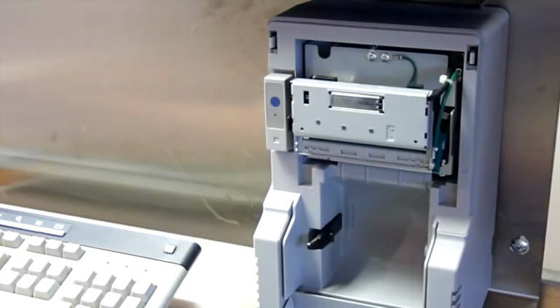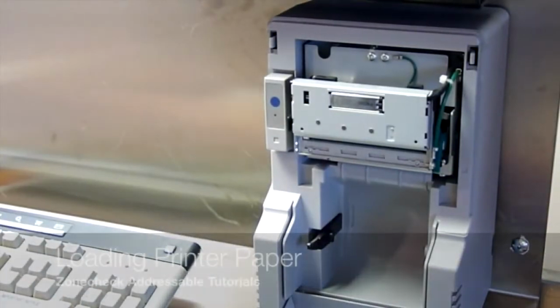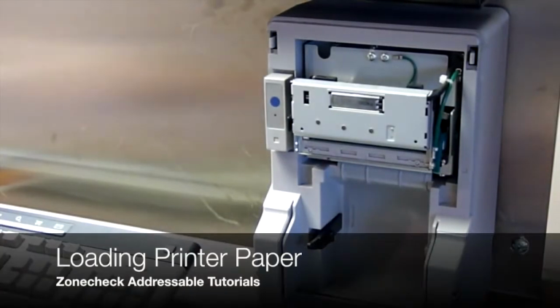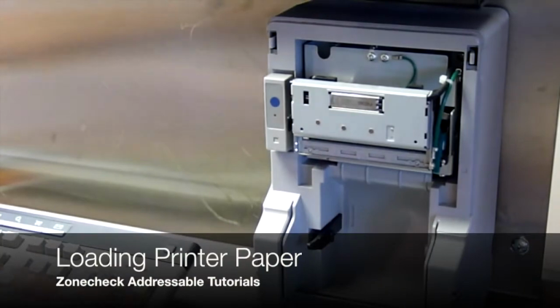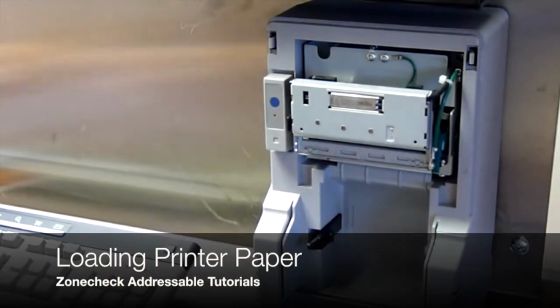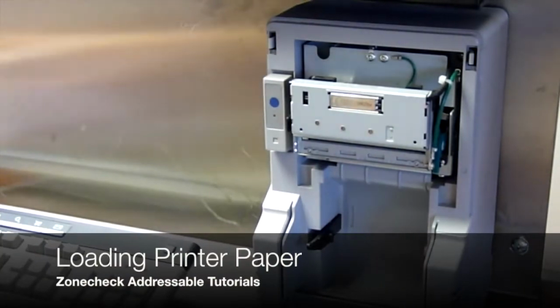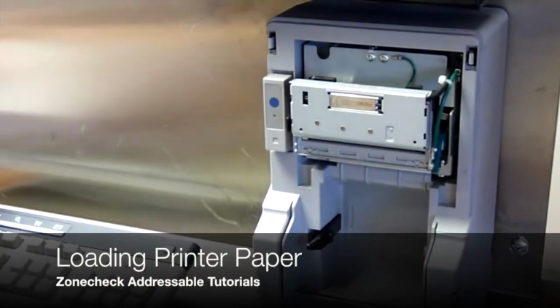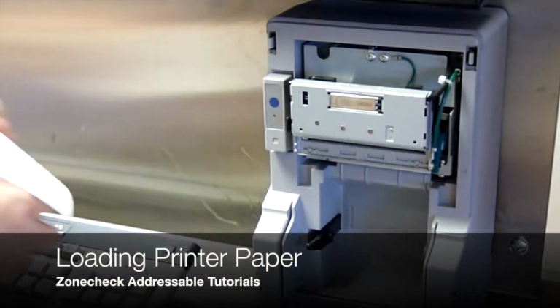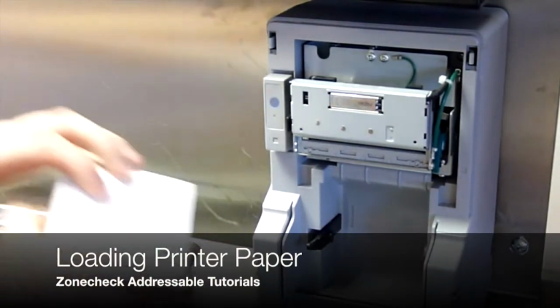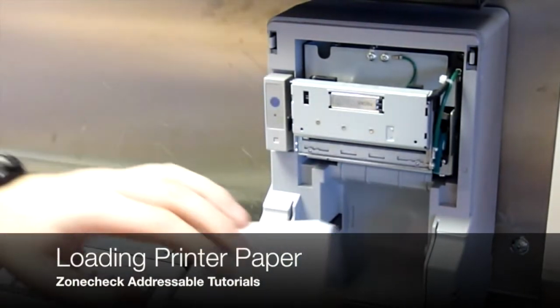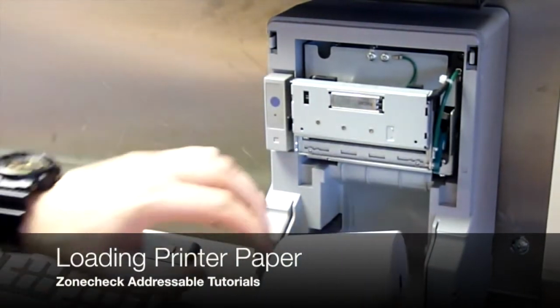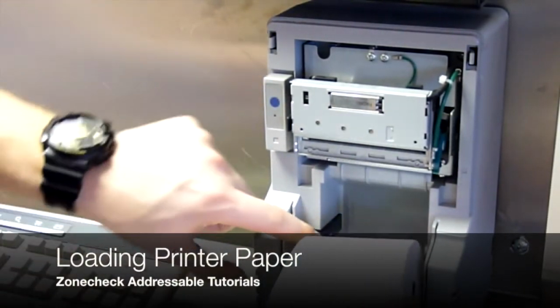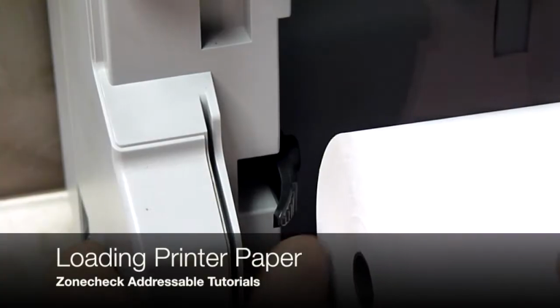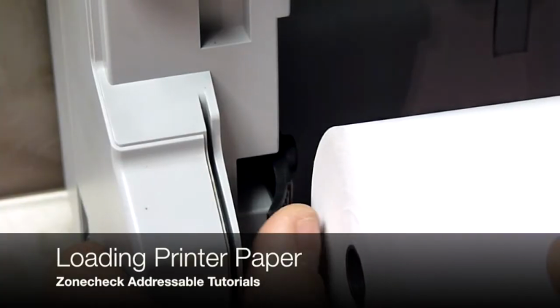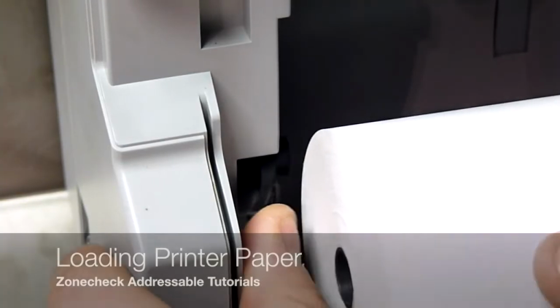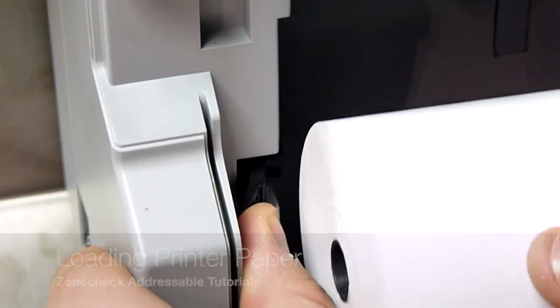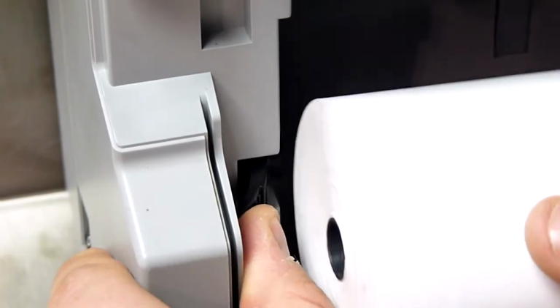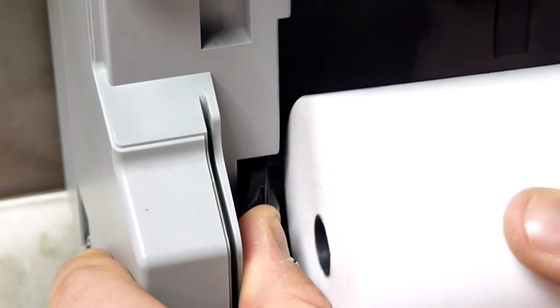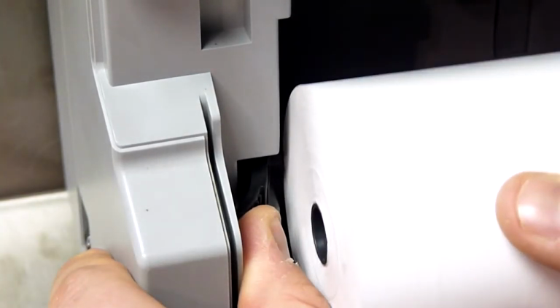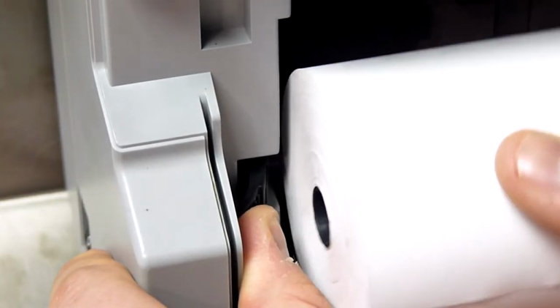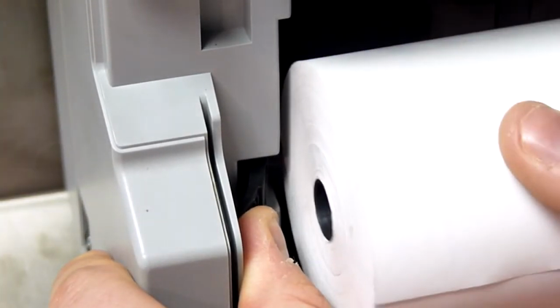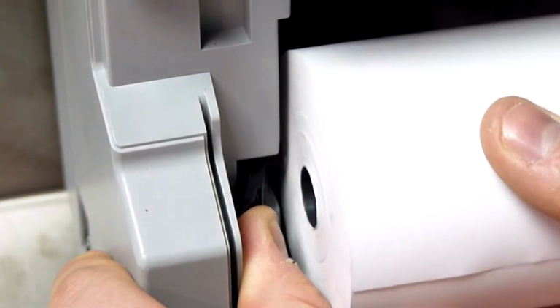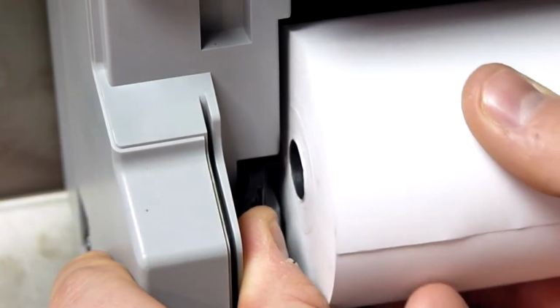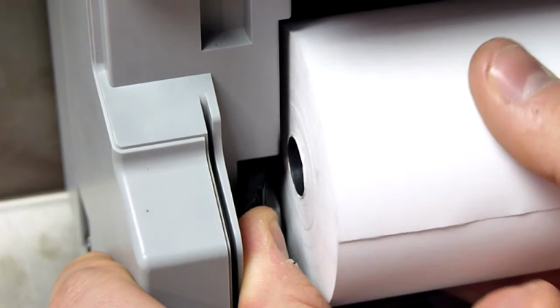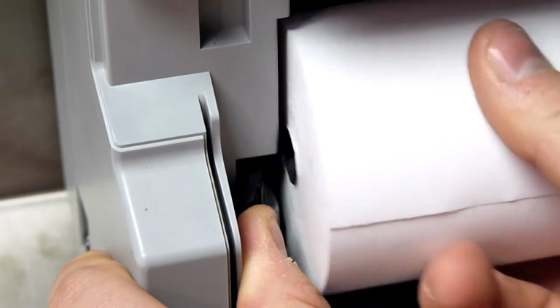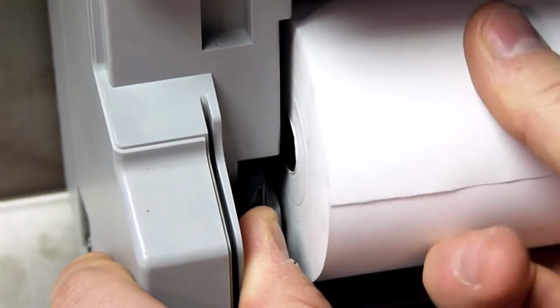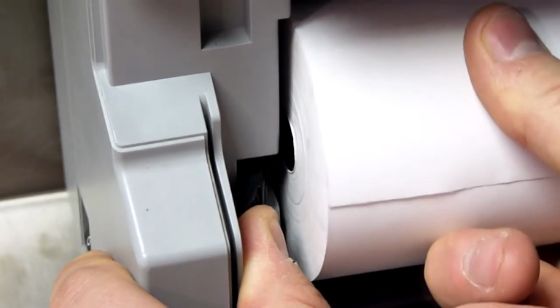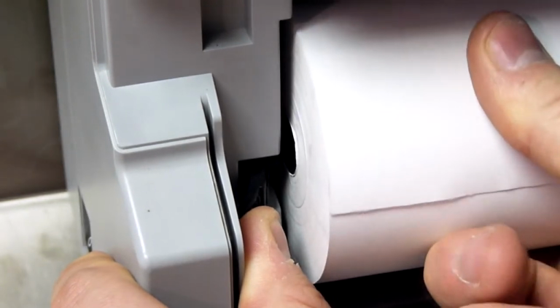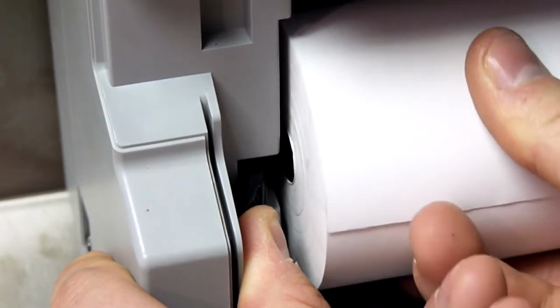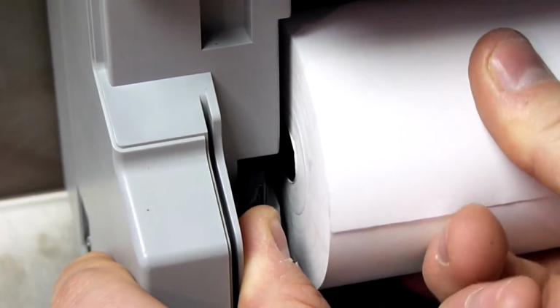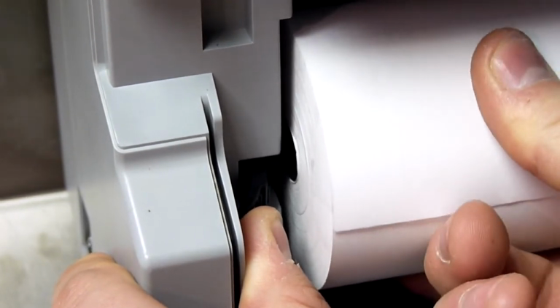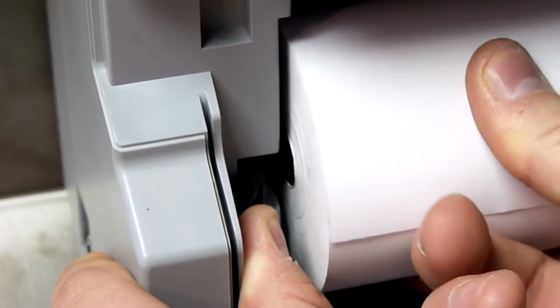This video shows you how to load paper into the addressable printer. Start by loading the roll and pushing it into the clip as shown here.